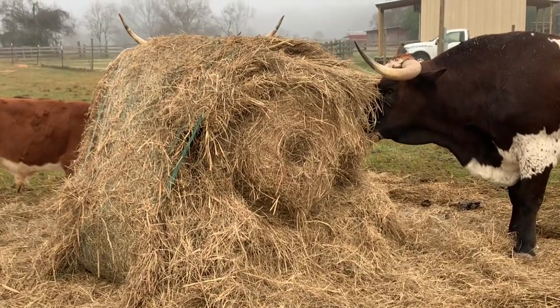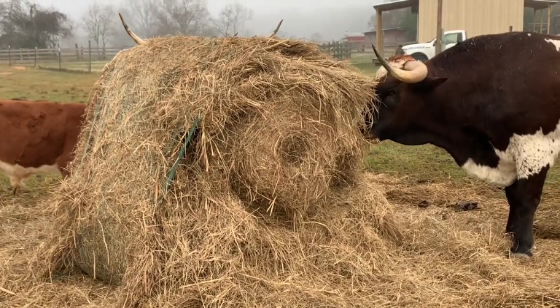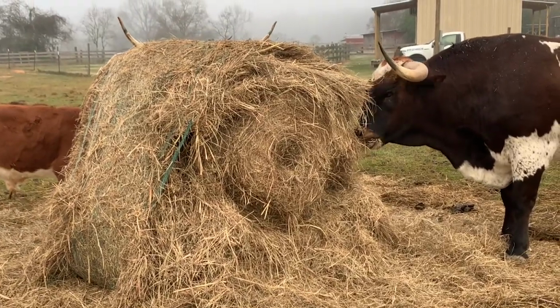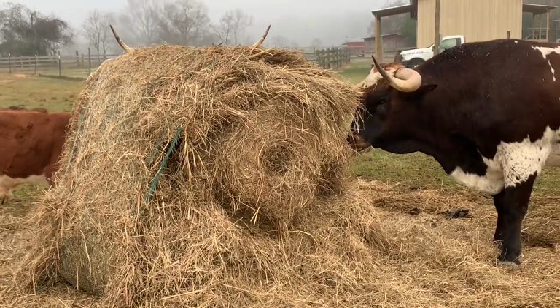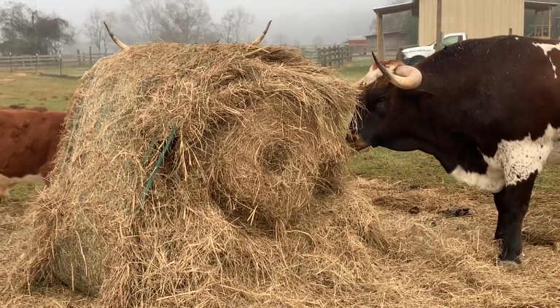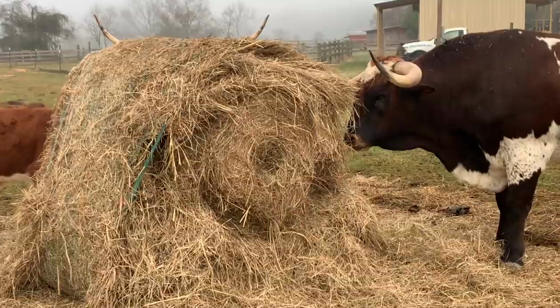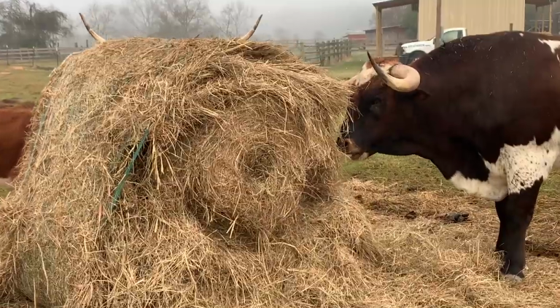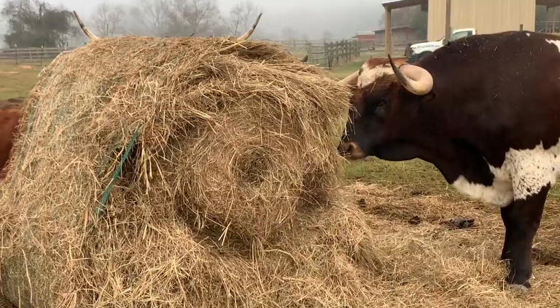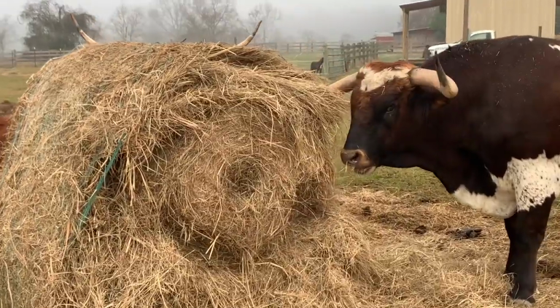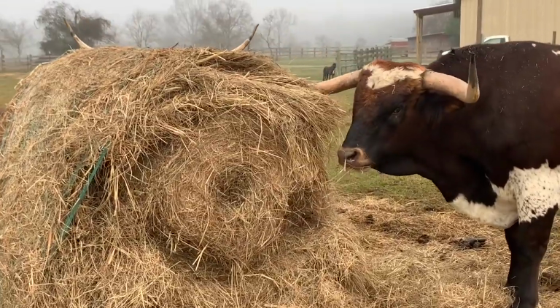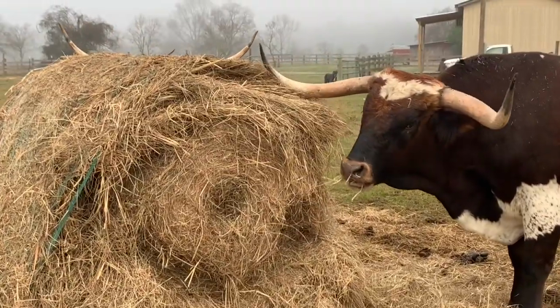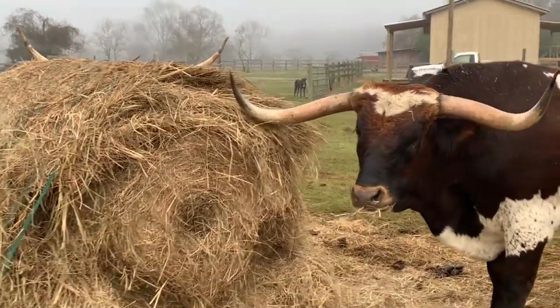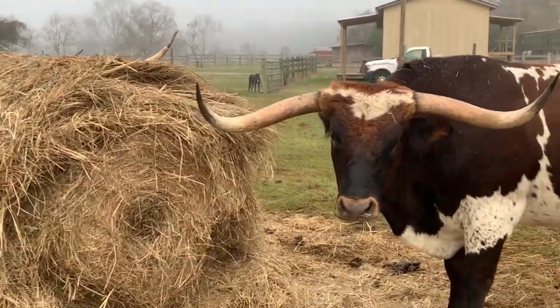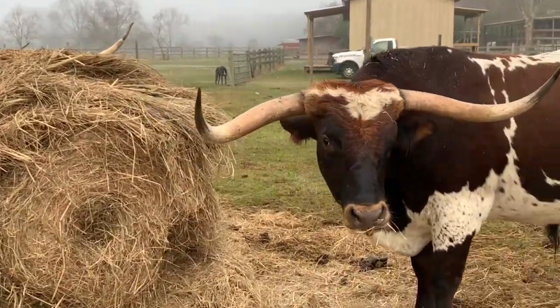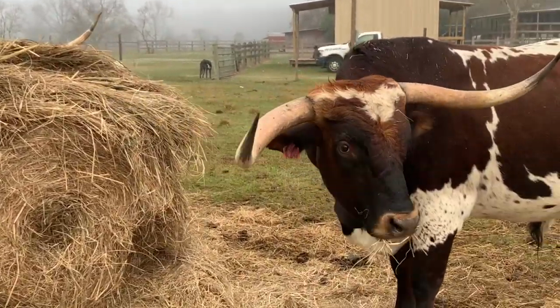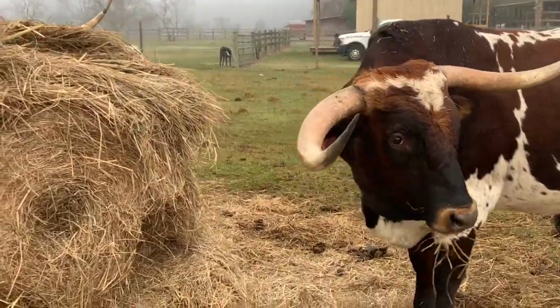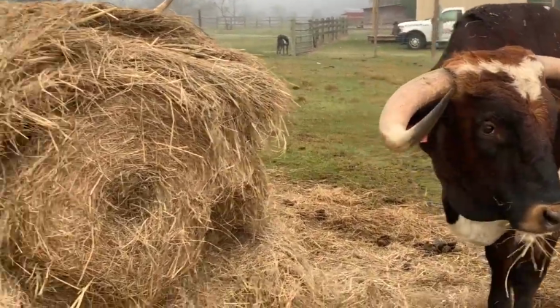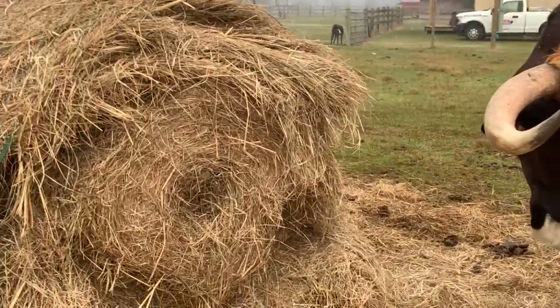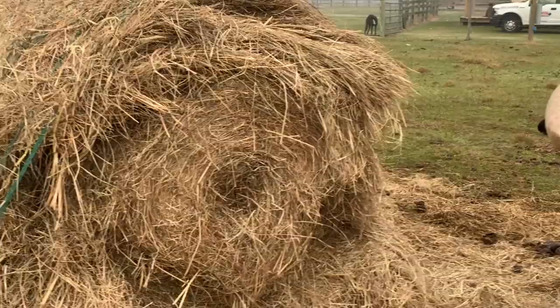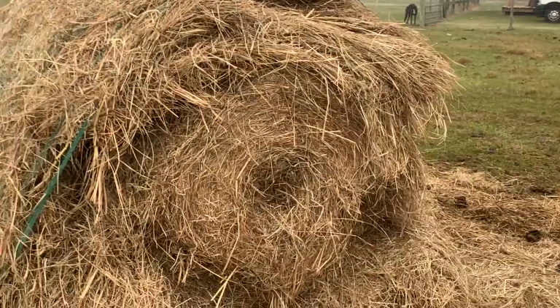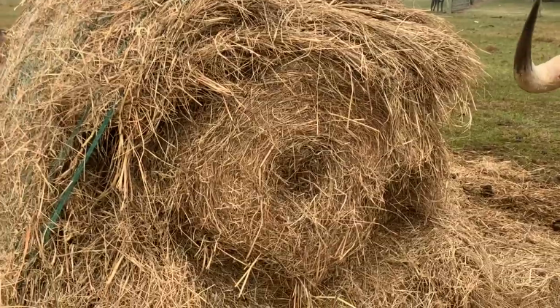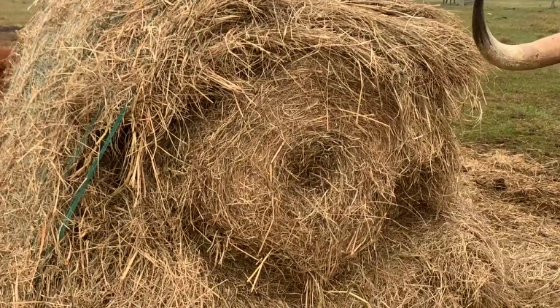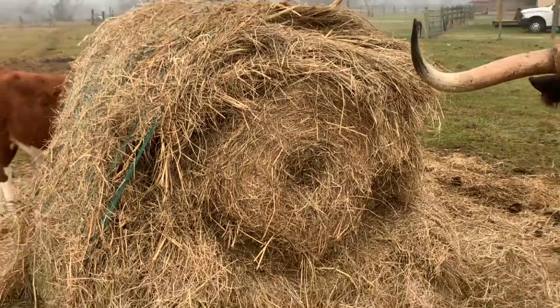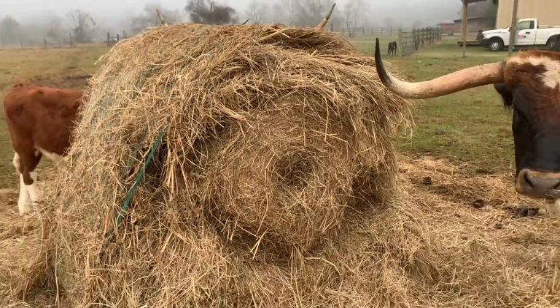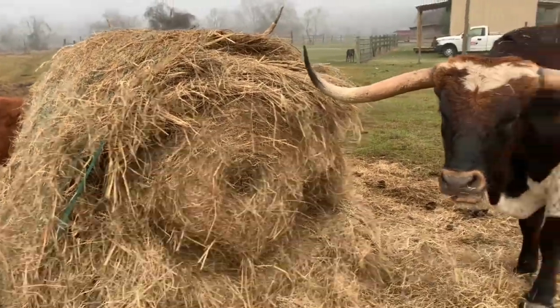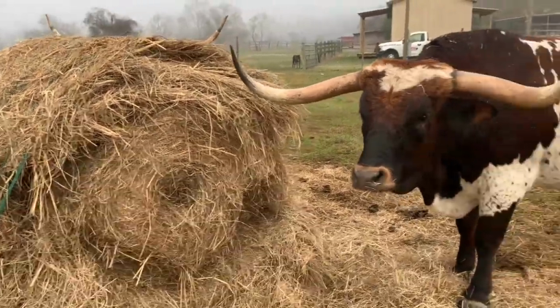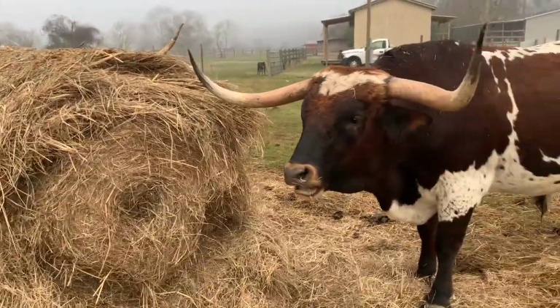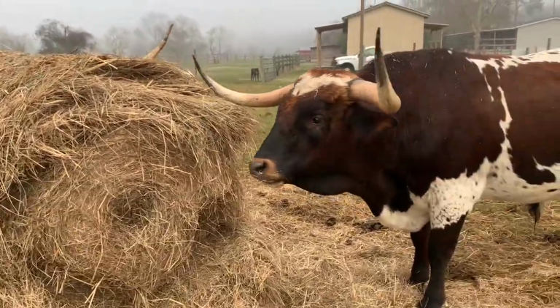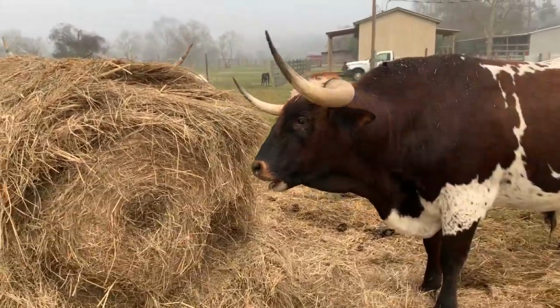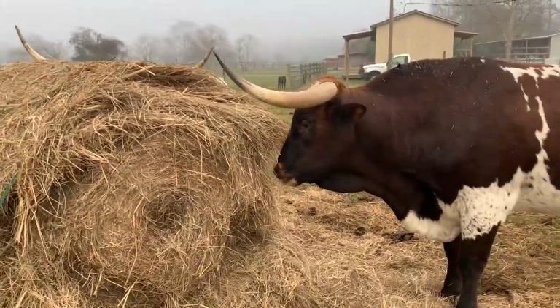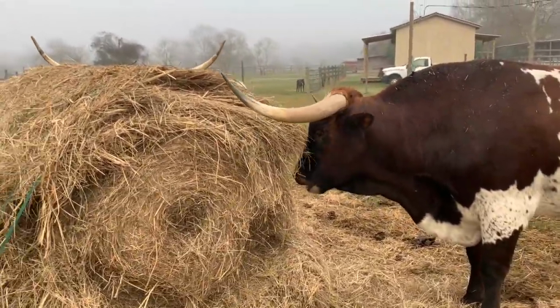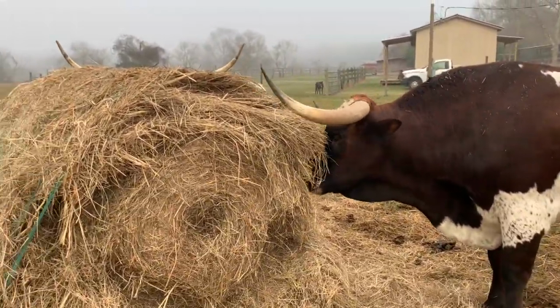I came out this morning and I see the family is nibbling on some hay. I haven't had a chance to feed up yet — I'll do that in a few minutes.